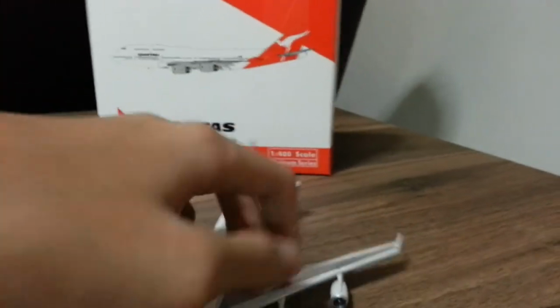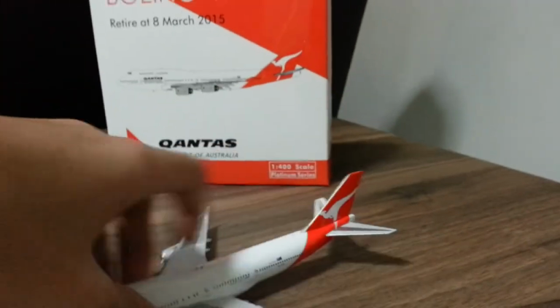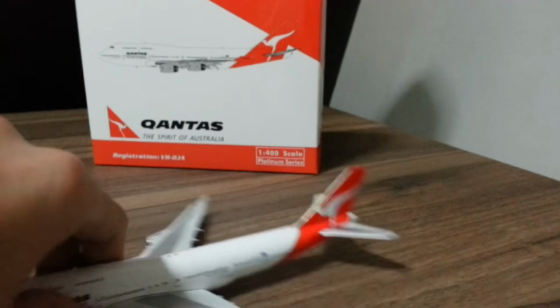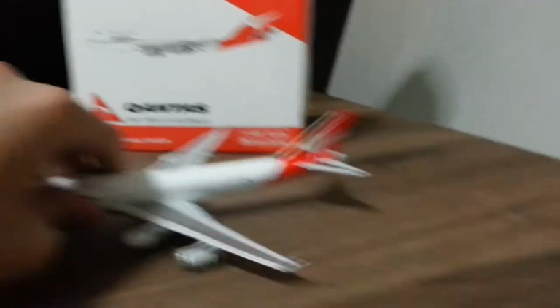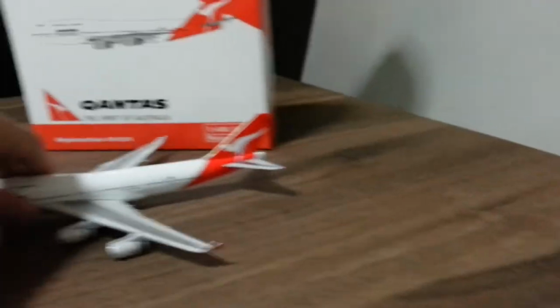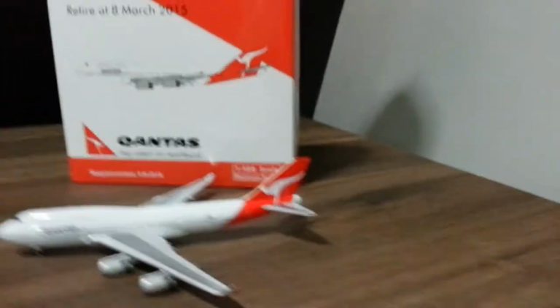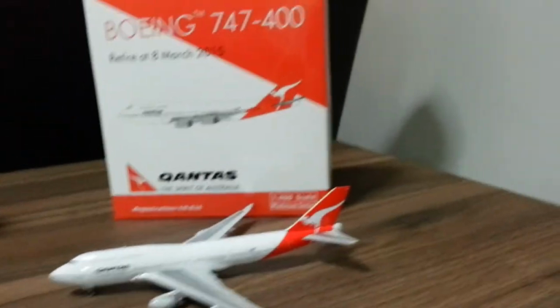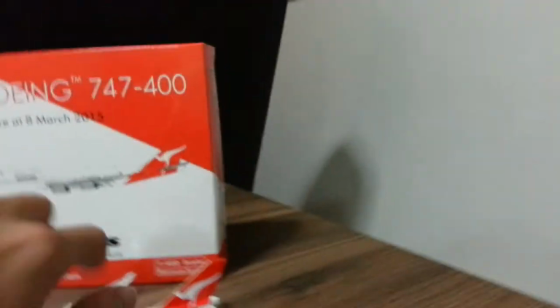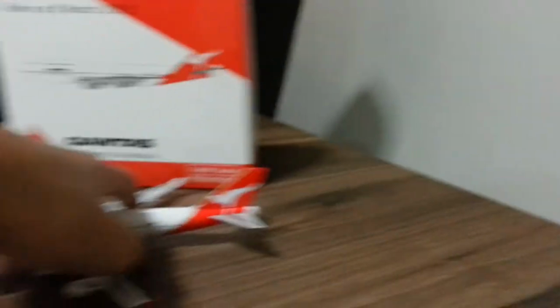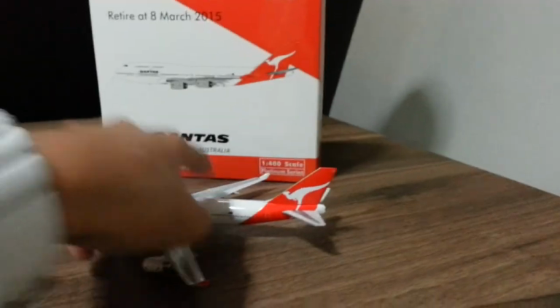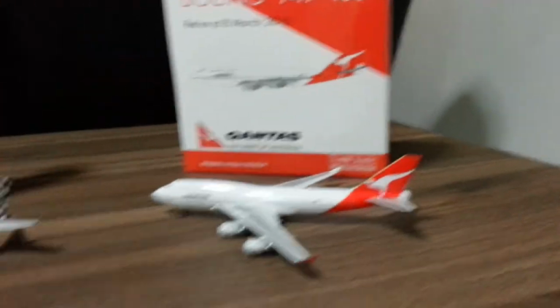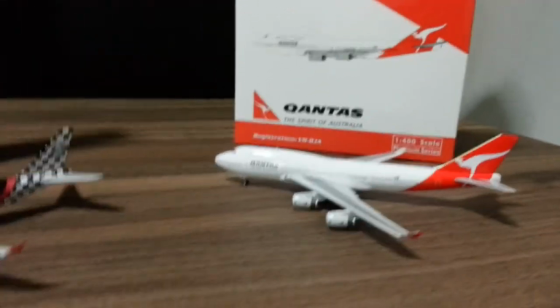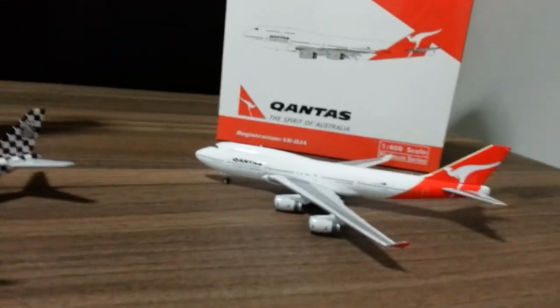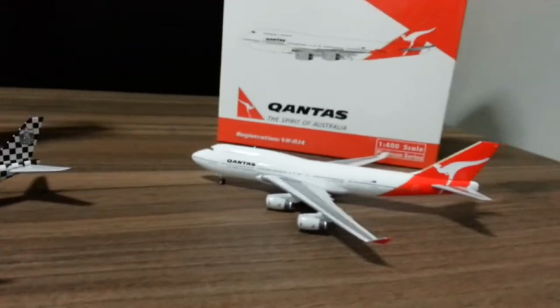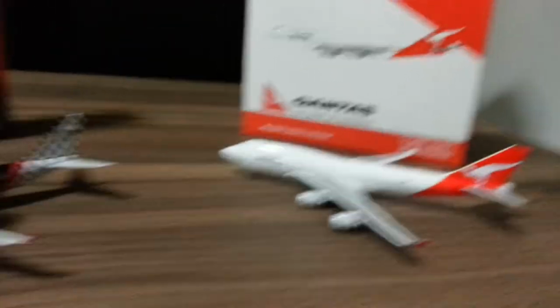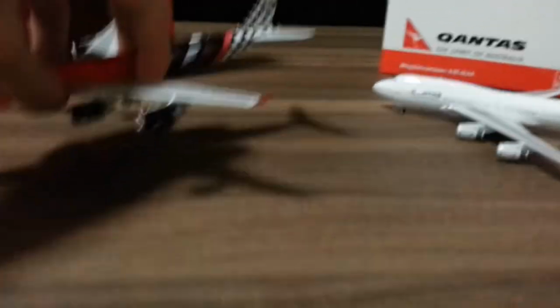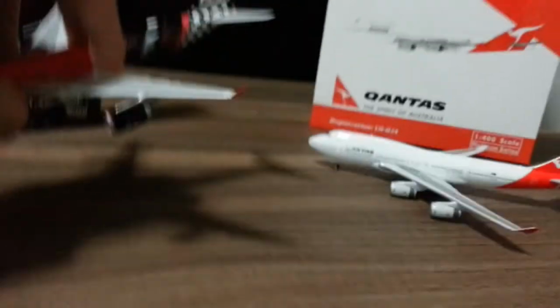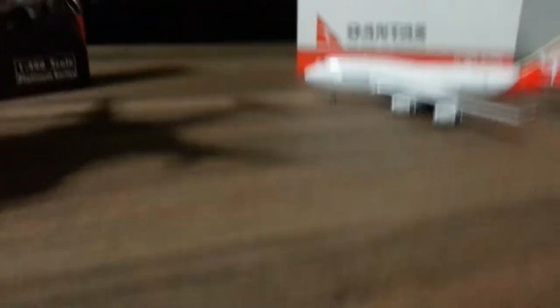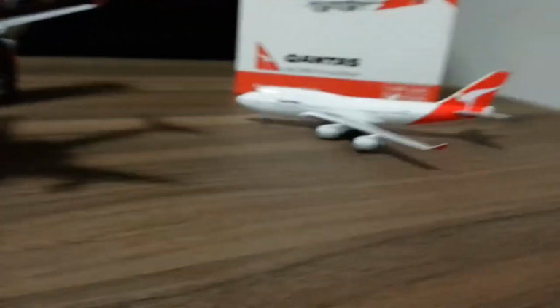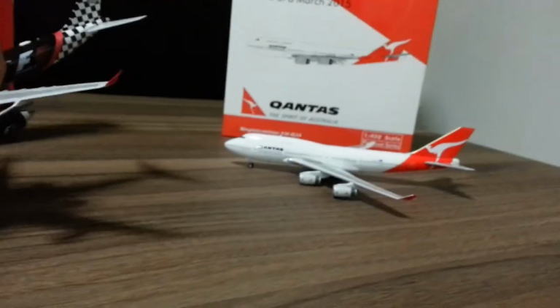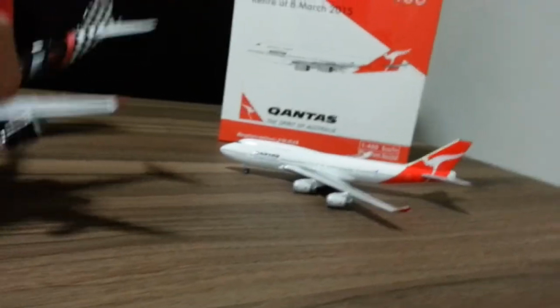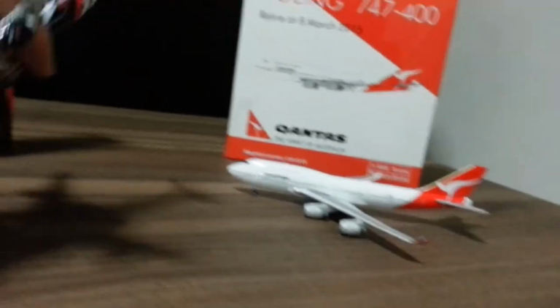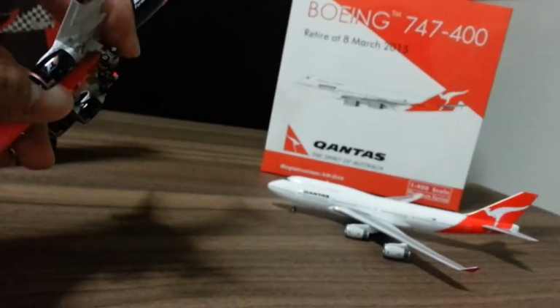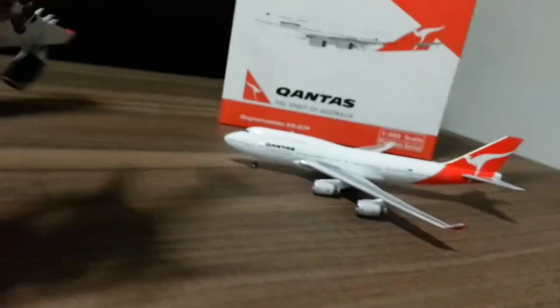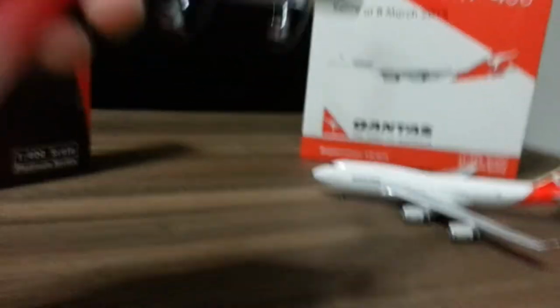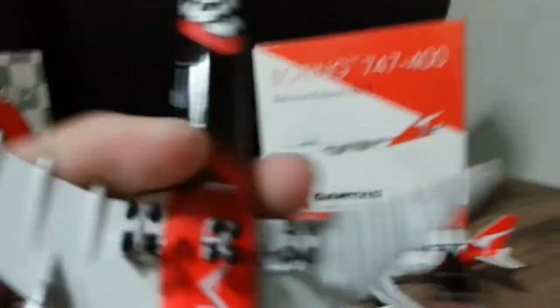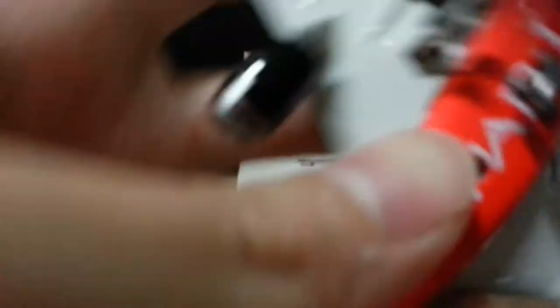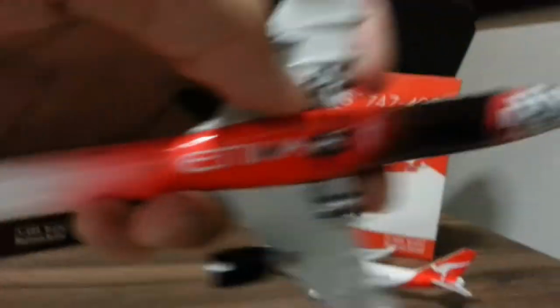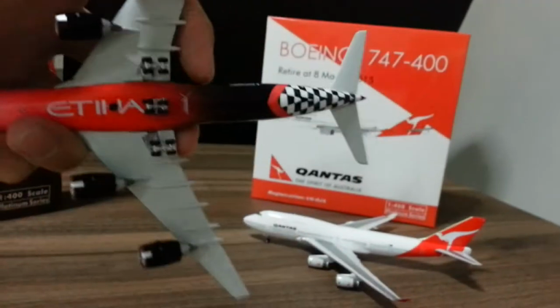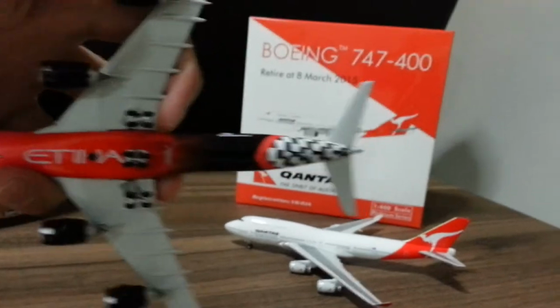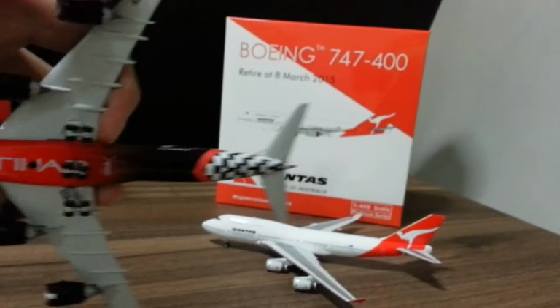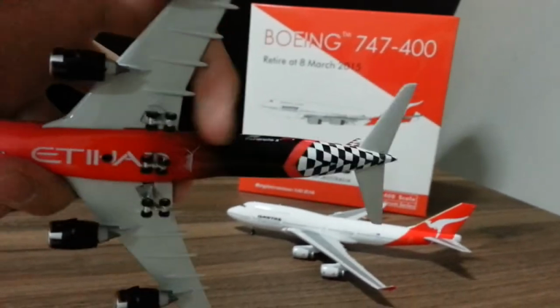I really like Qantas. I also want the Singapore Airlines 747-400 in the tropical livery — I can buy it on eBay, but it's kind of expensive.